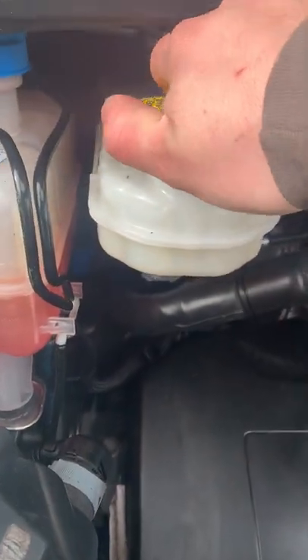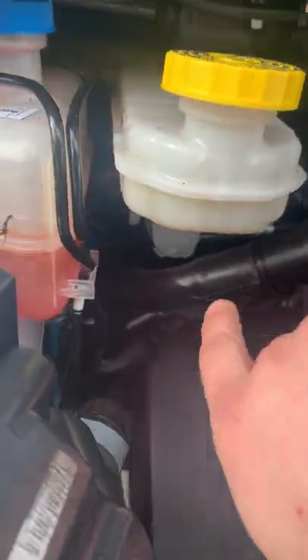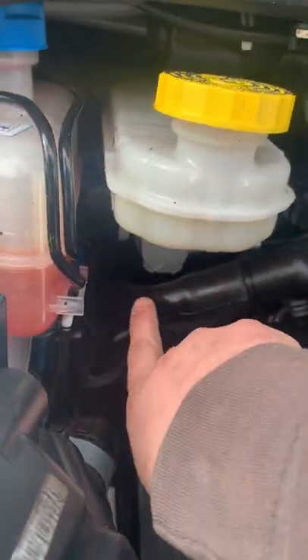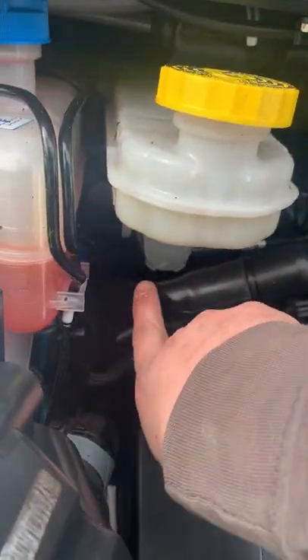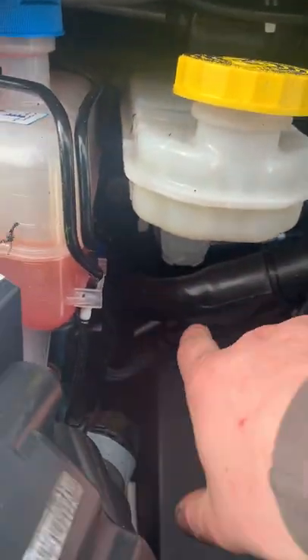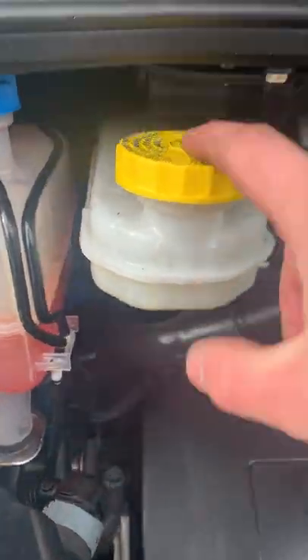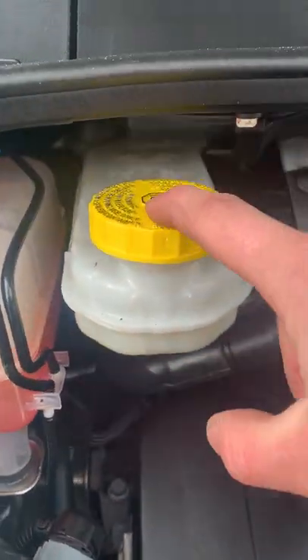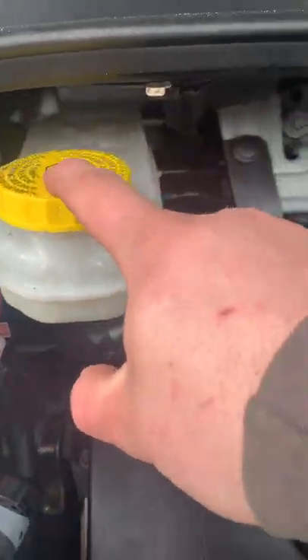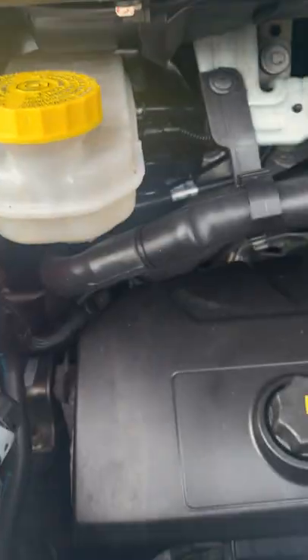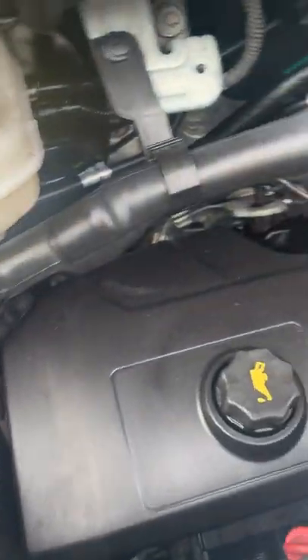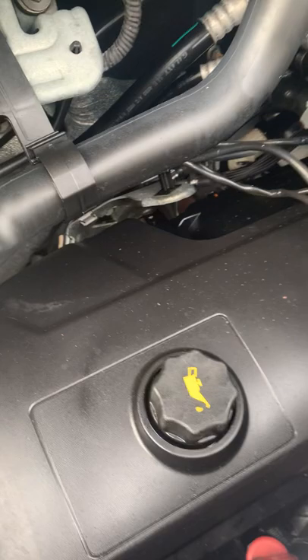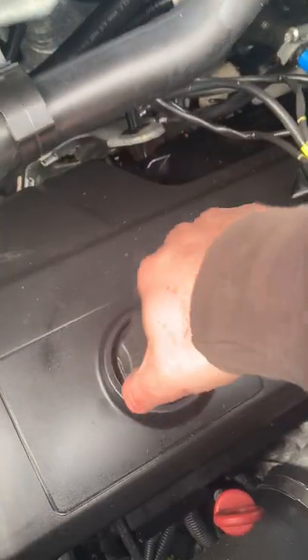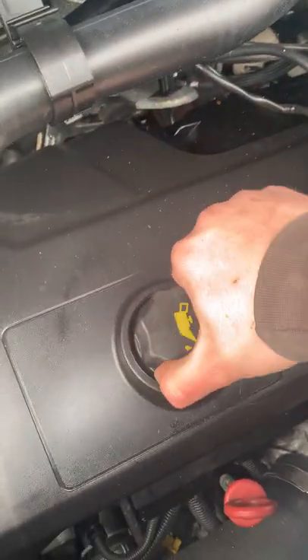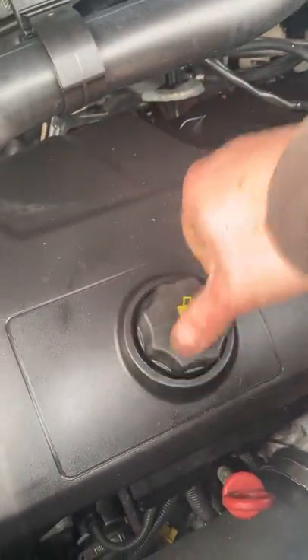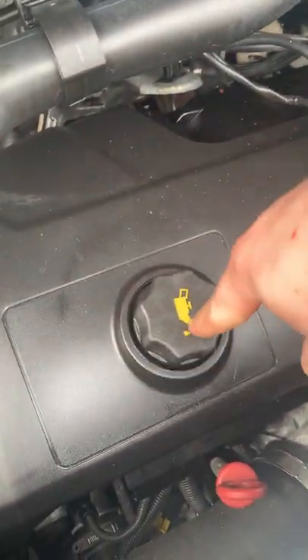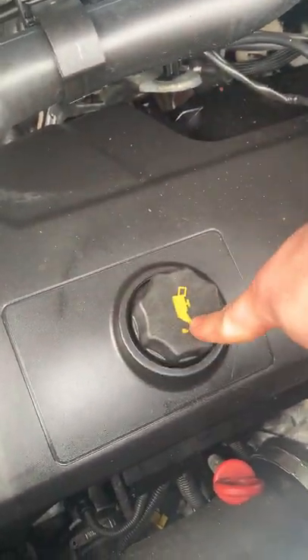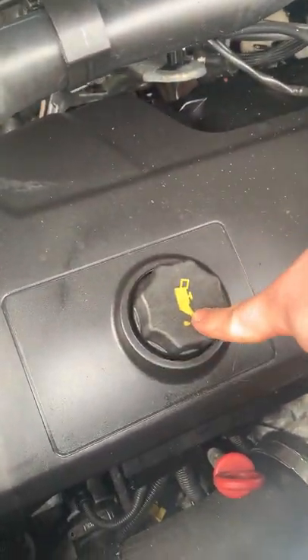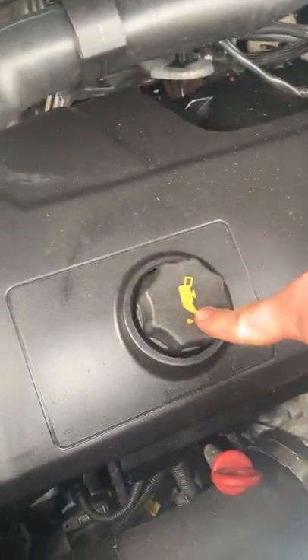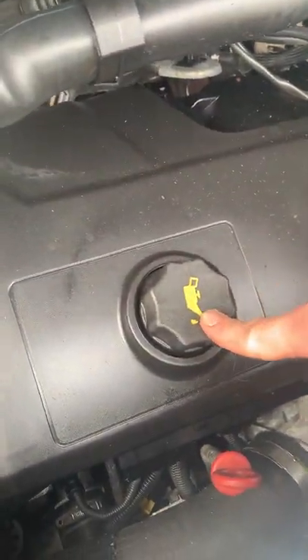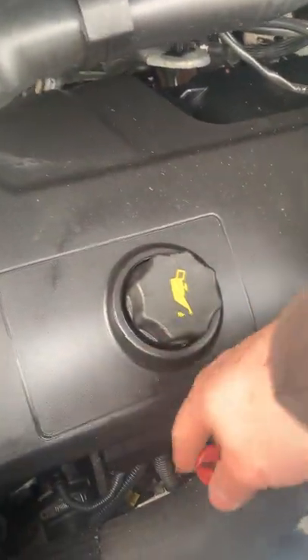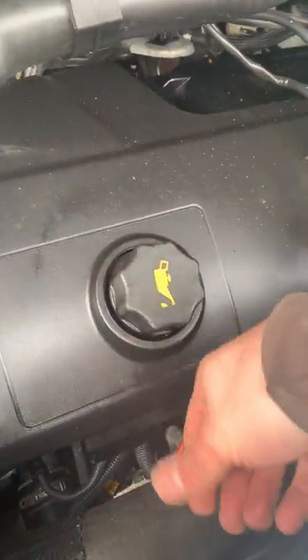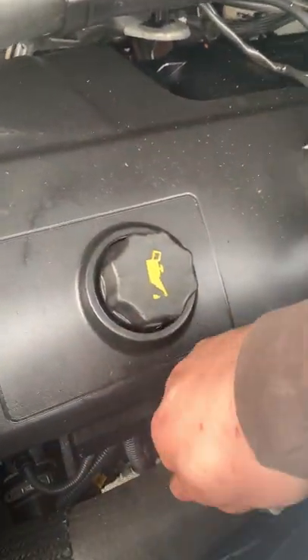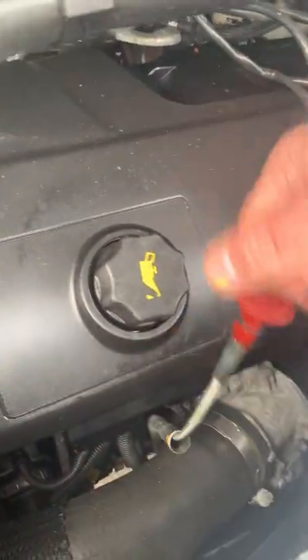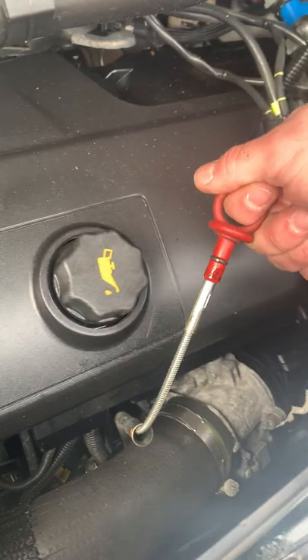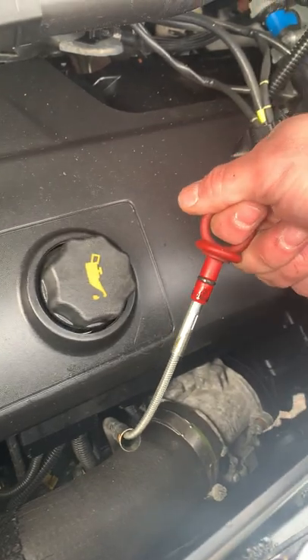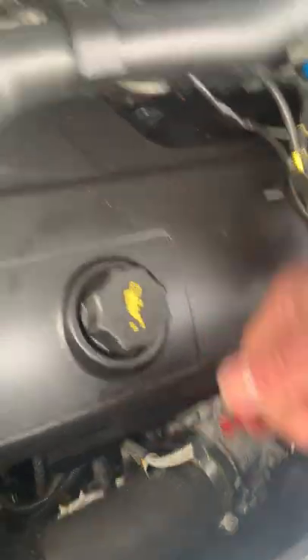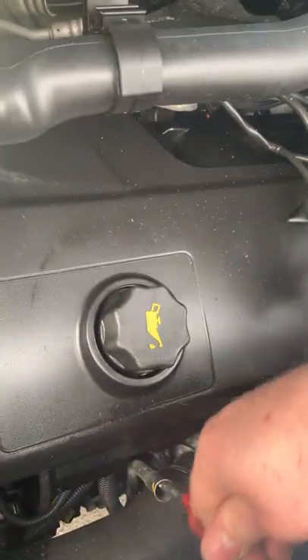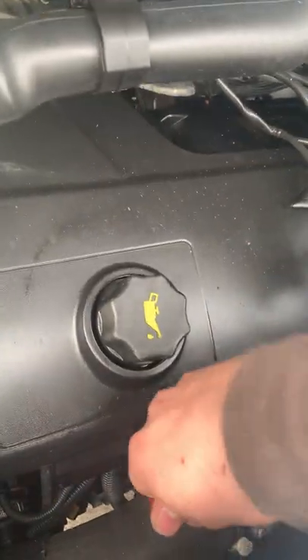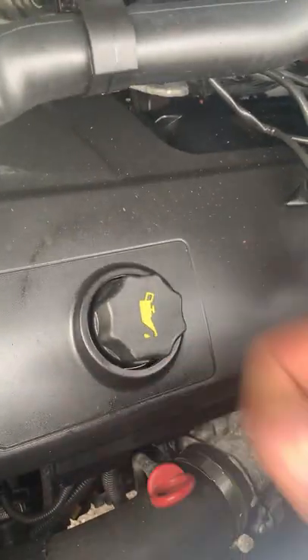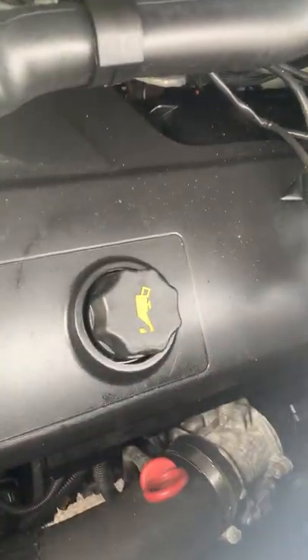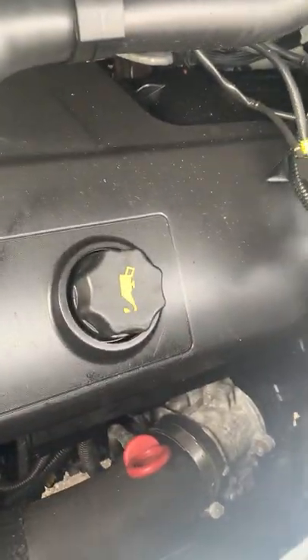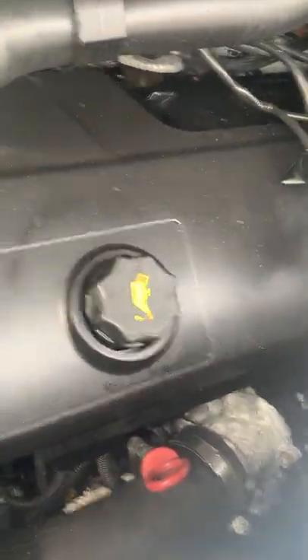Brake fluid is attached to the servo down the back — it's this yellow-topped one just here. Engine oil gets topped up through this cap at the top of the engine, and your engine oil dipstick is the one with the red top just down there.